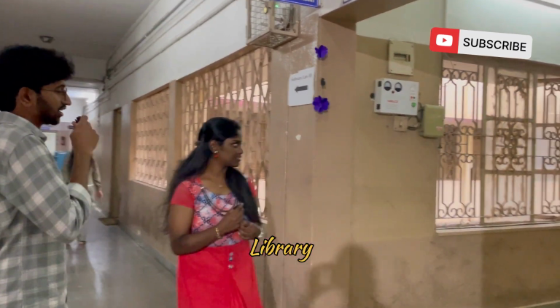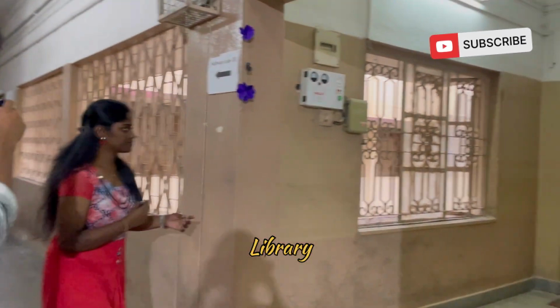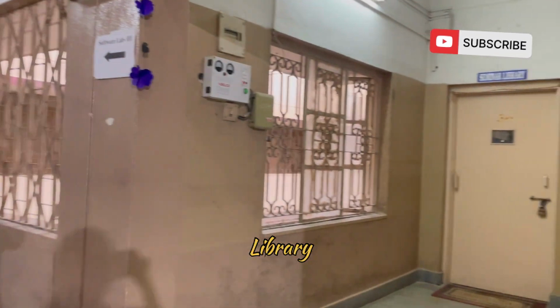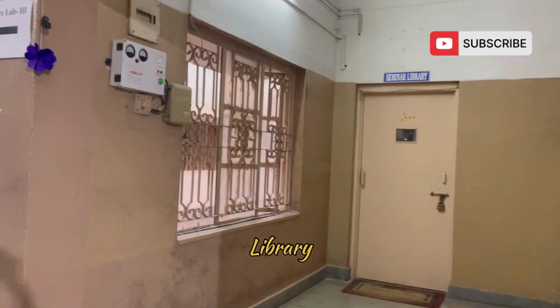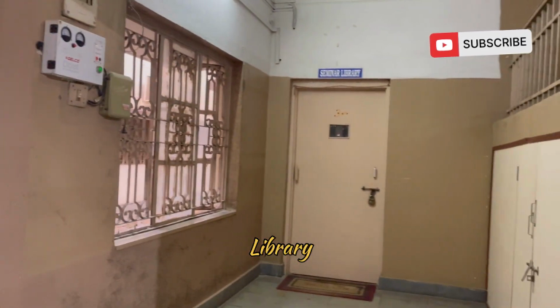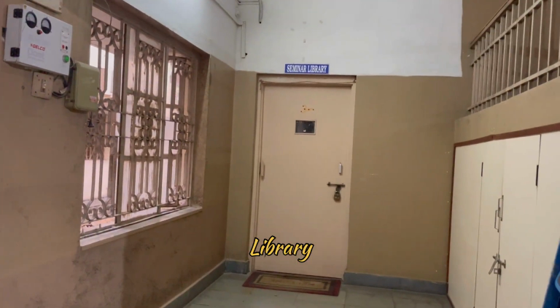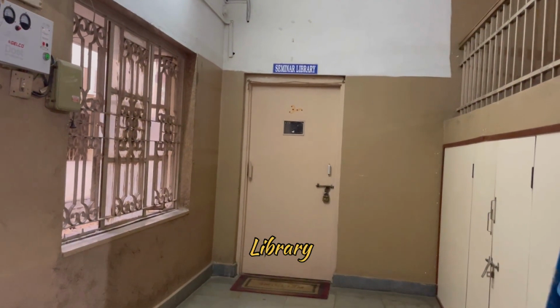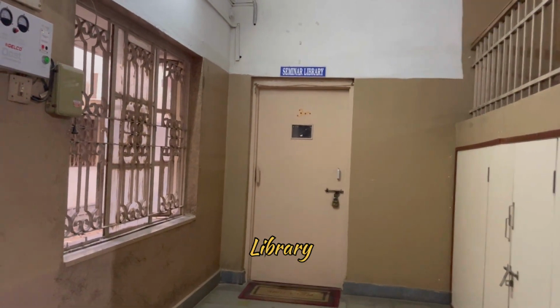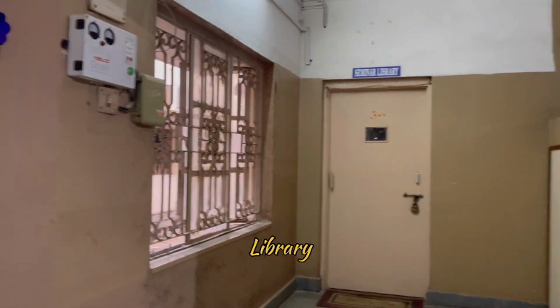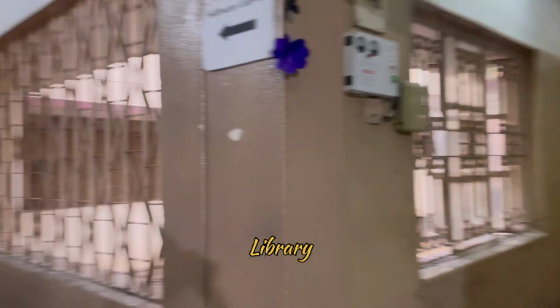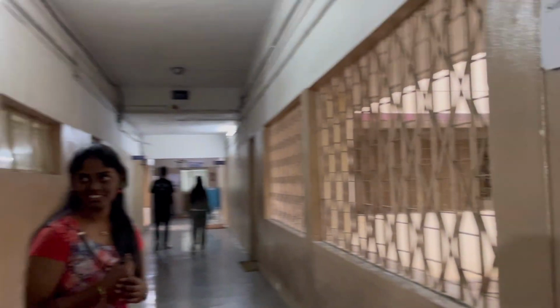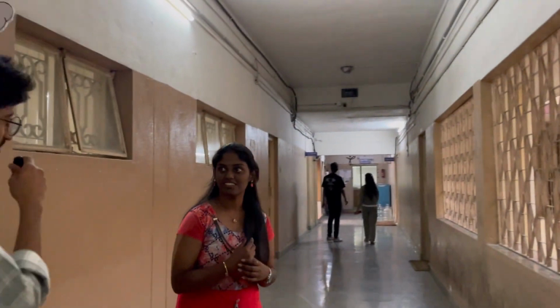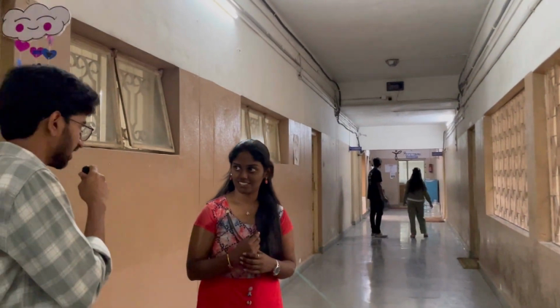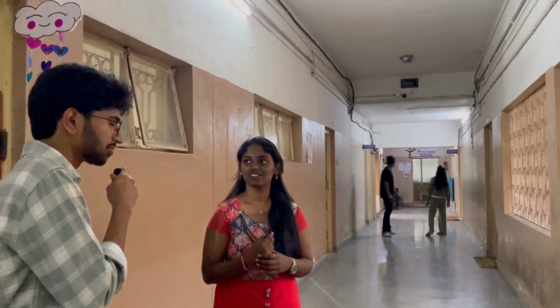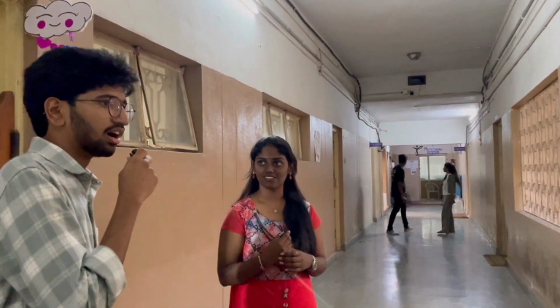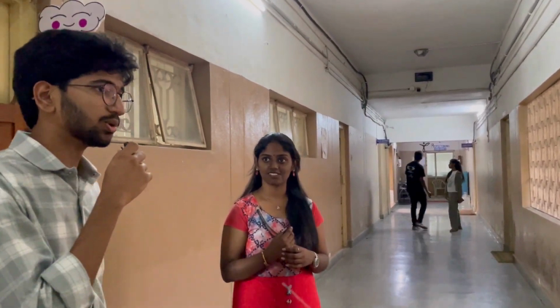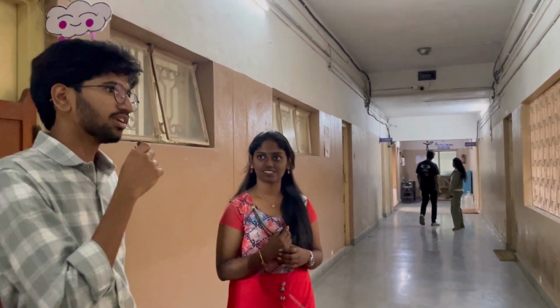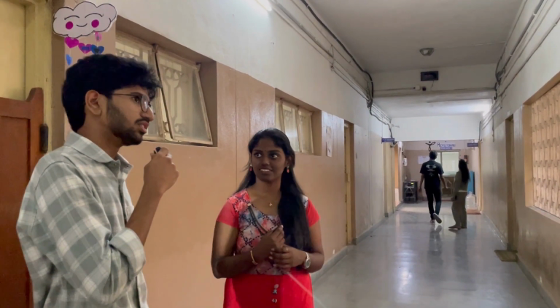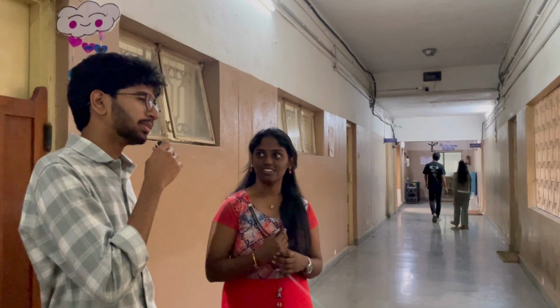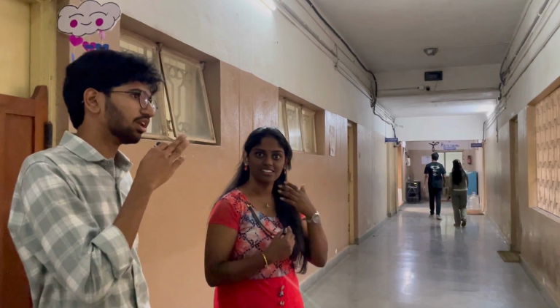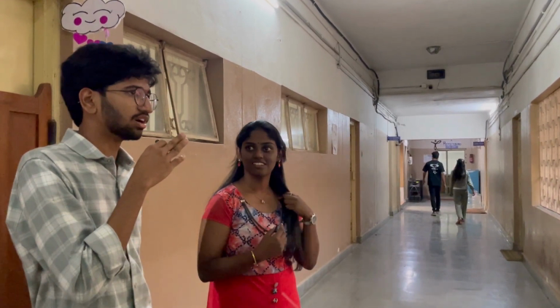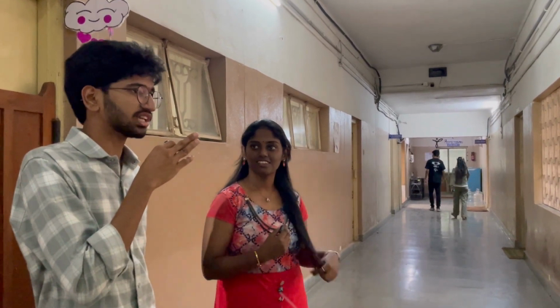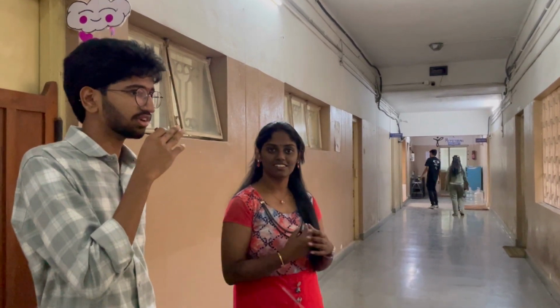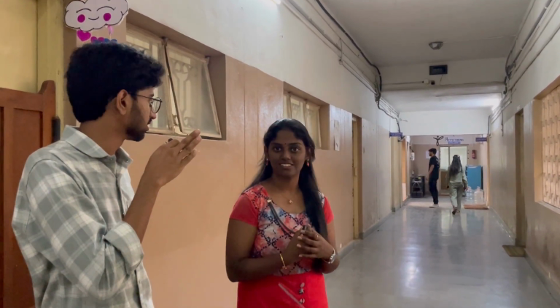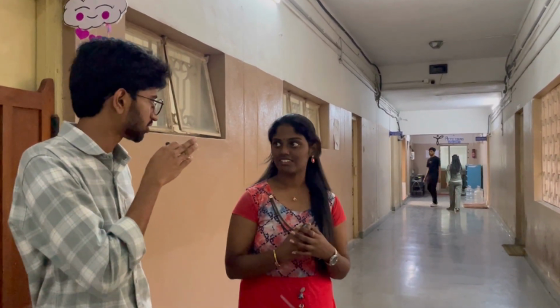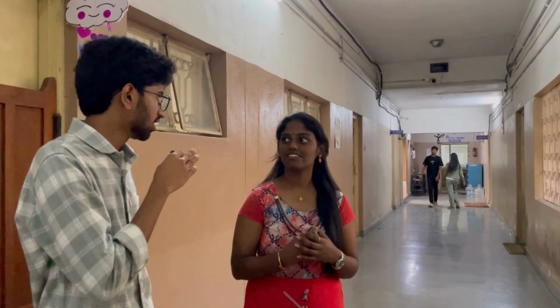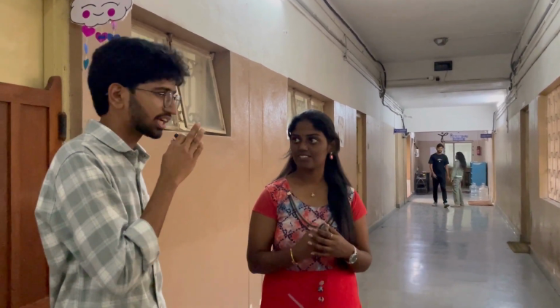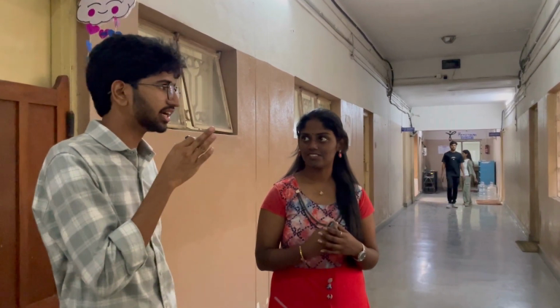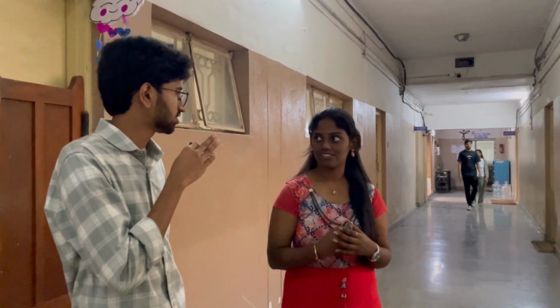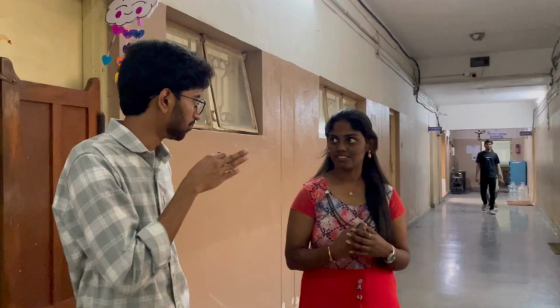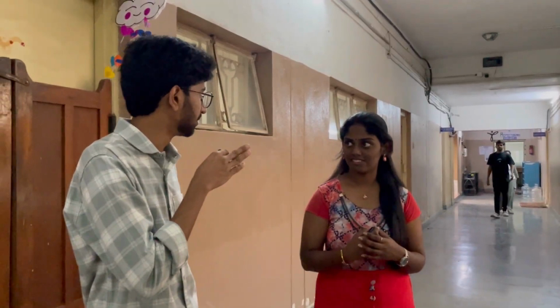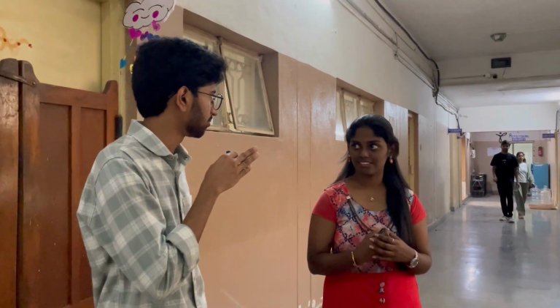This is our seminar library, which literally has all the books that are actually needed. We all know that technology keeps changing day by day, so the department always ensures we have textbooks with the most updated information.